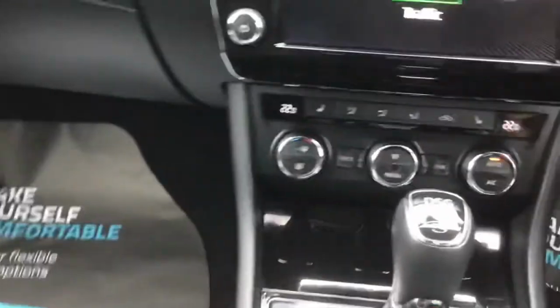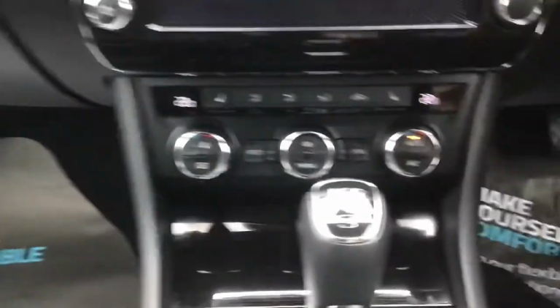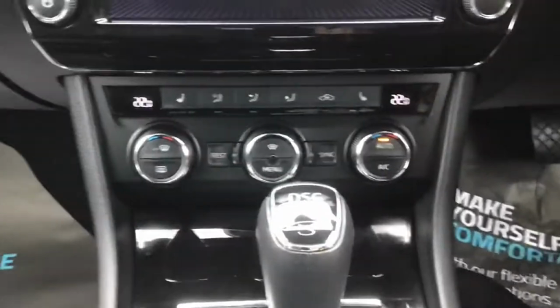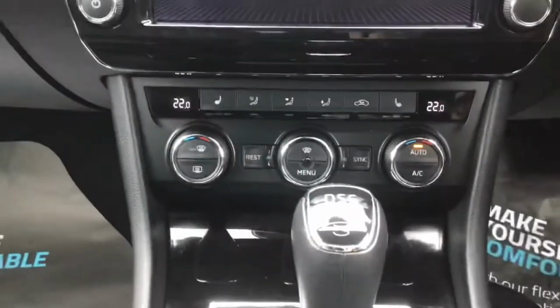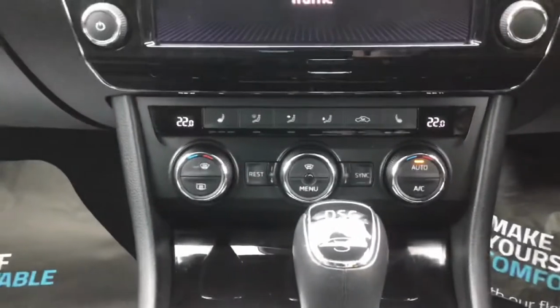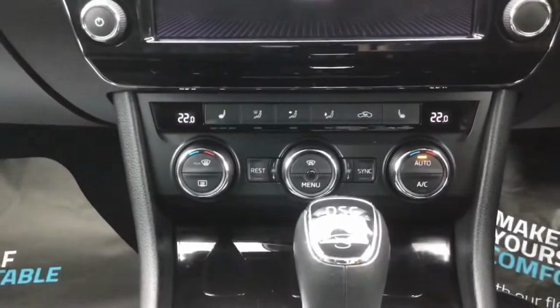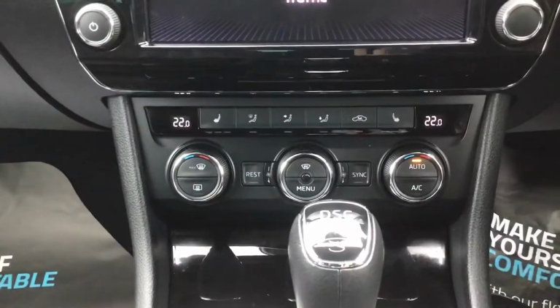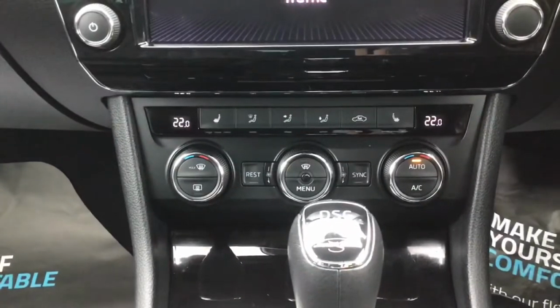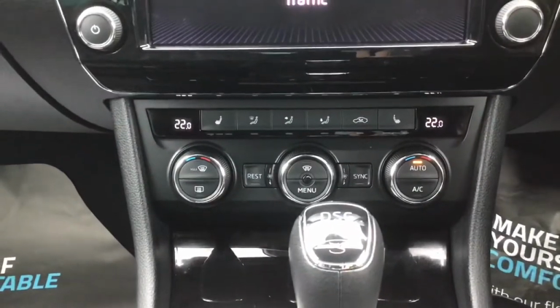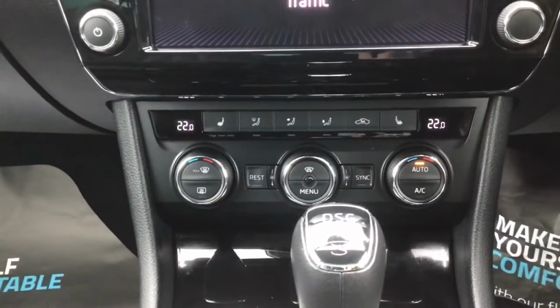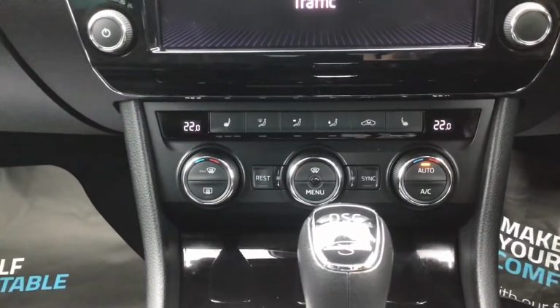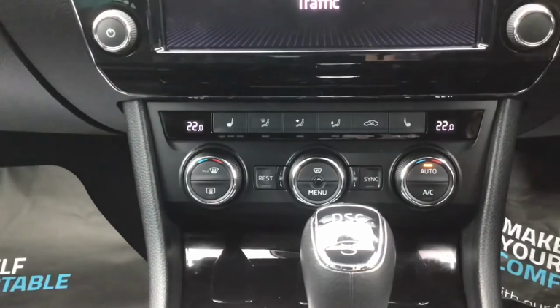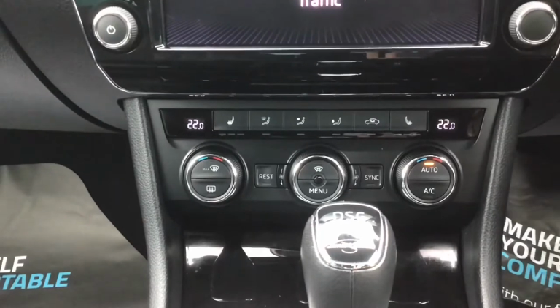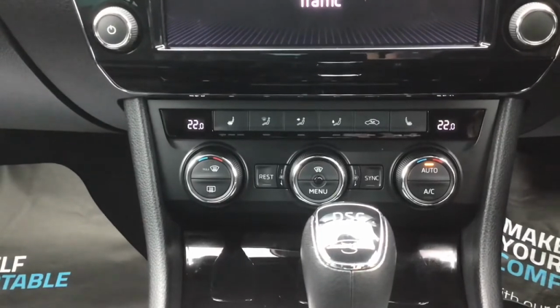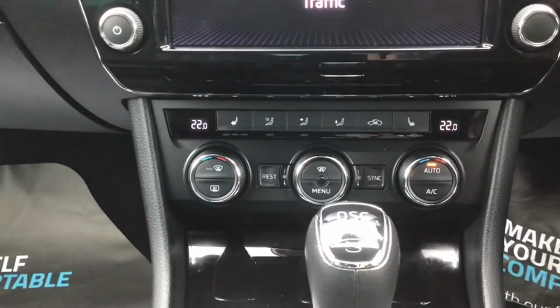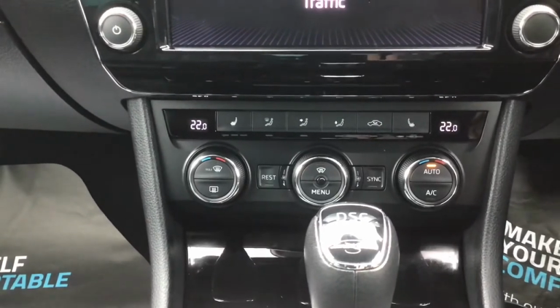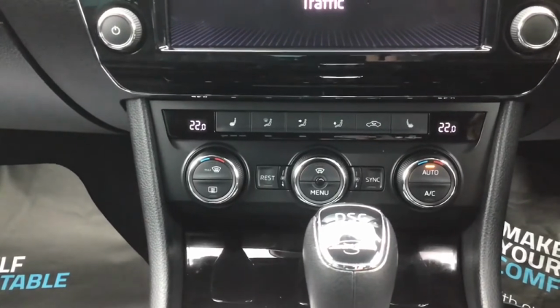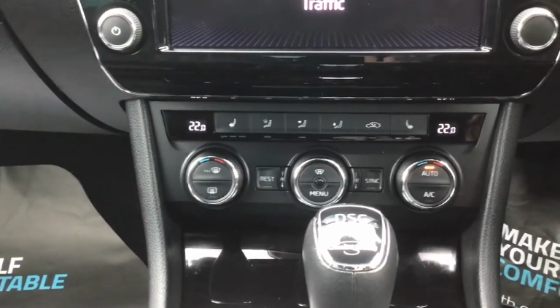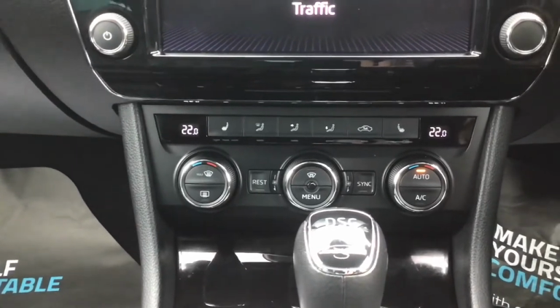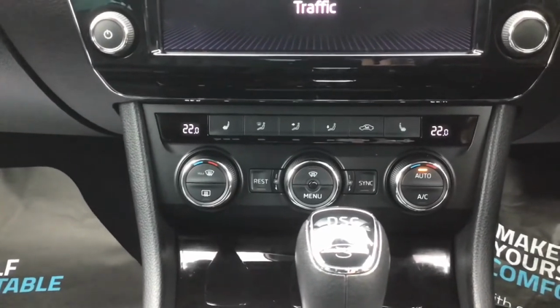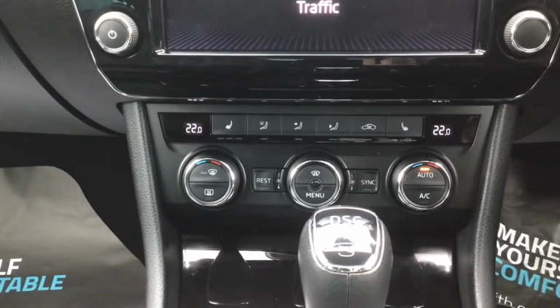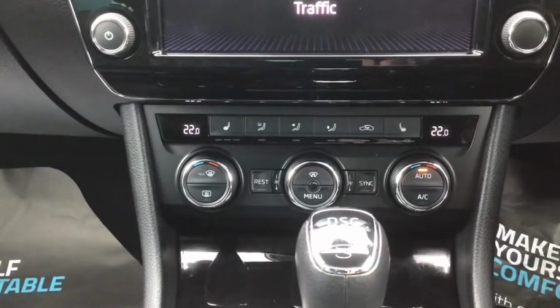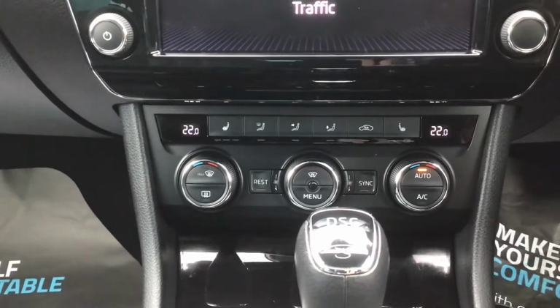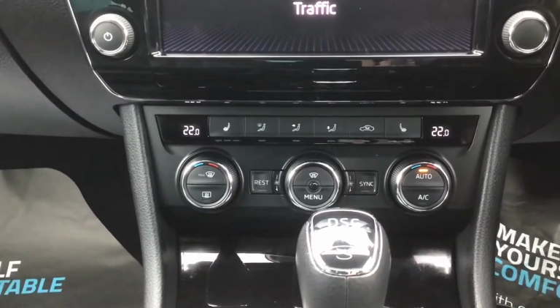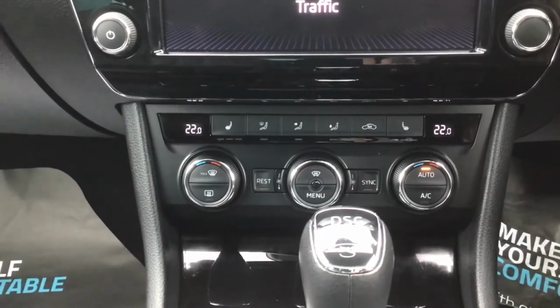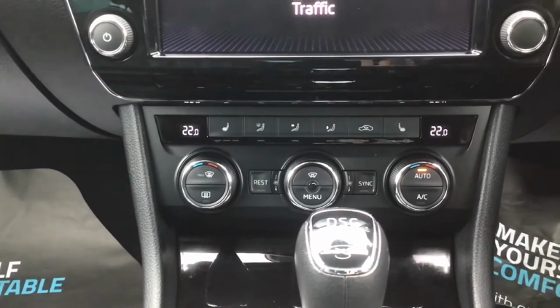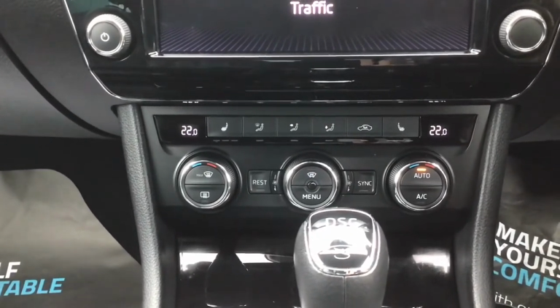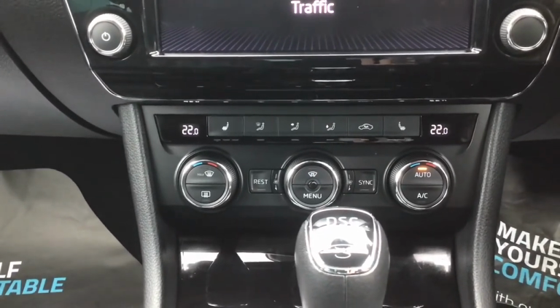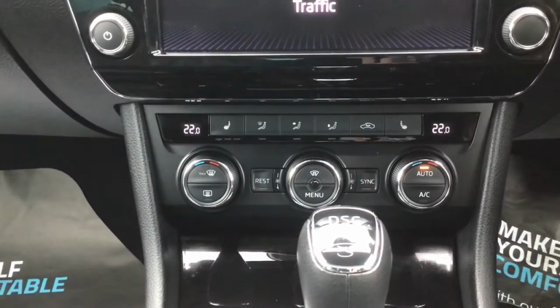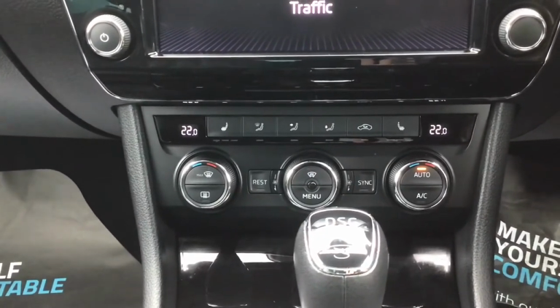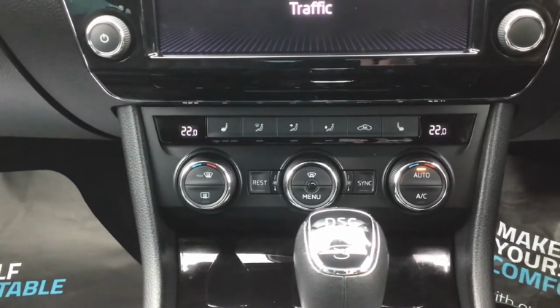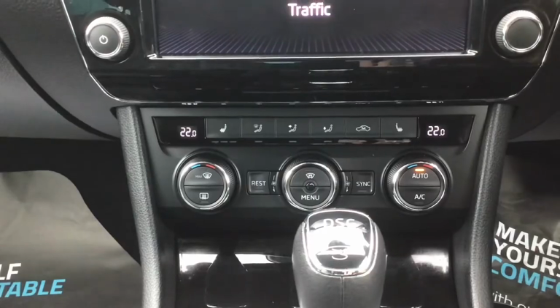You've got your climate control — as I mentioned earlier it's three zones, so it's dual zone in the front. And you've got heated front seats as well.